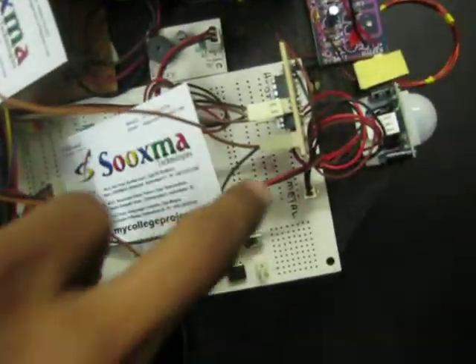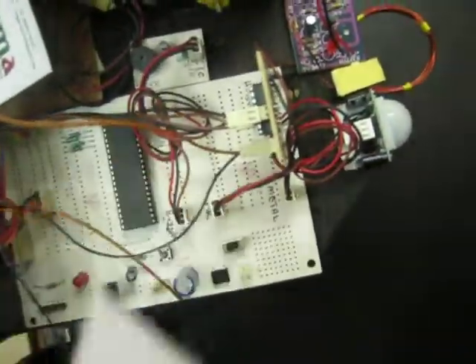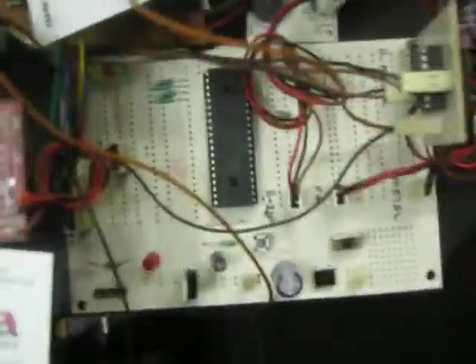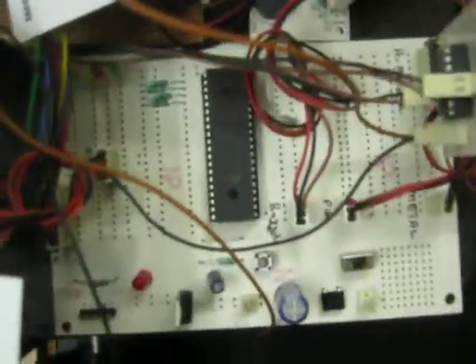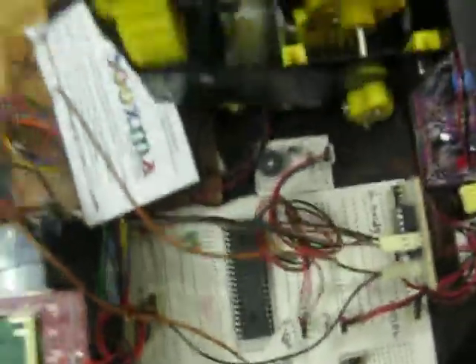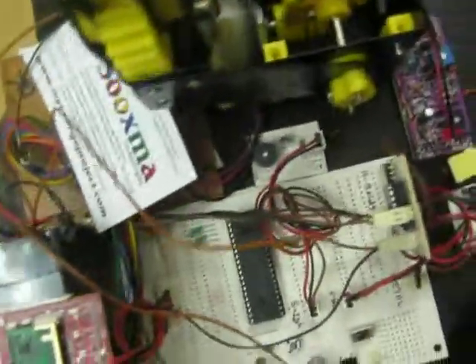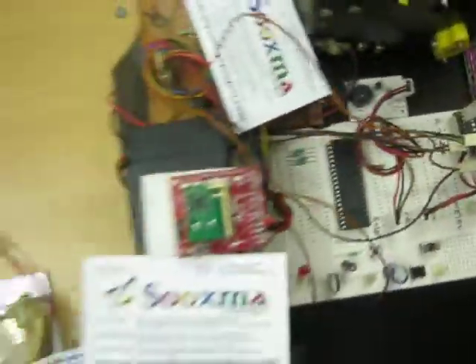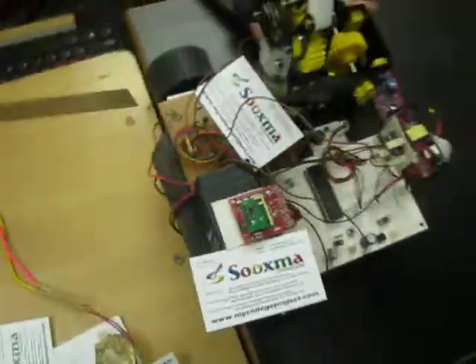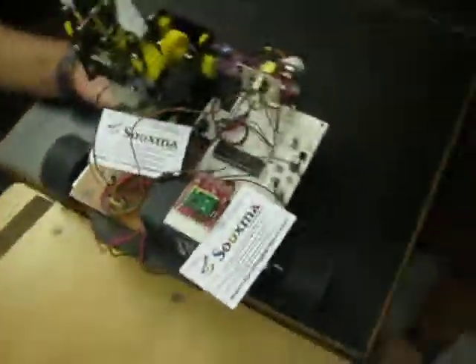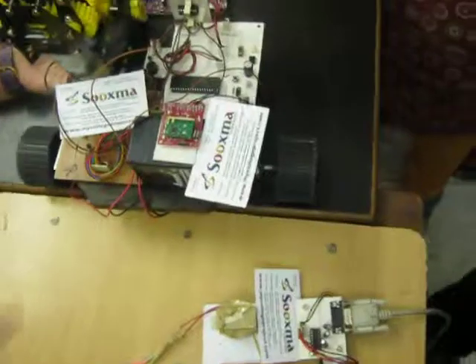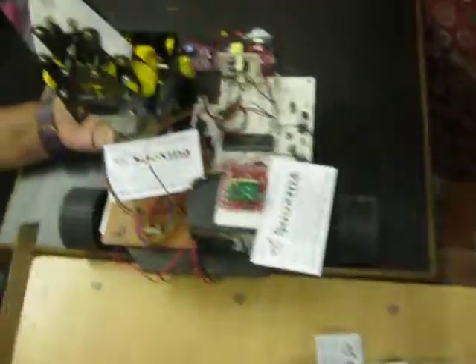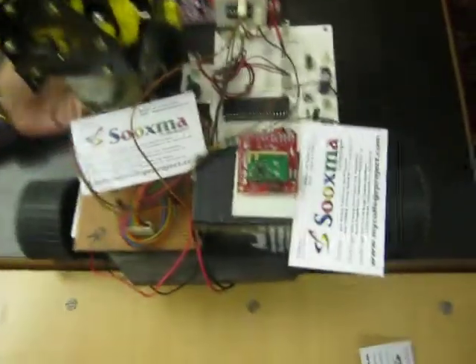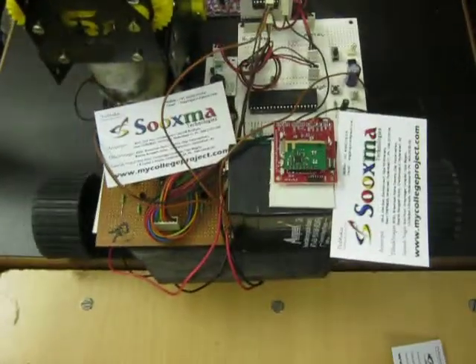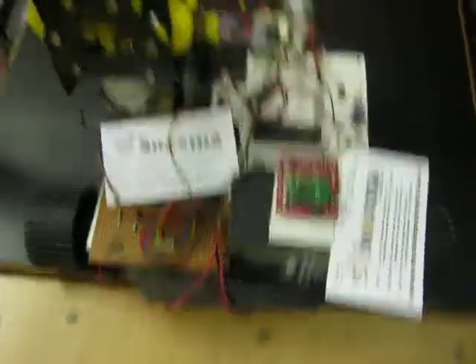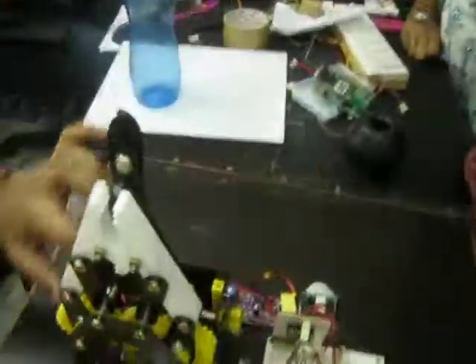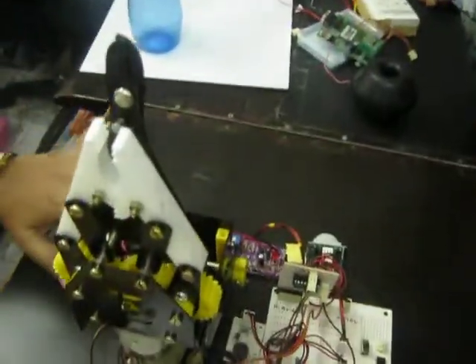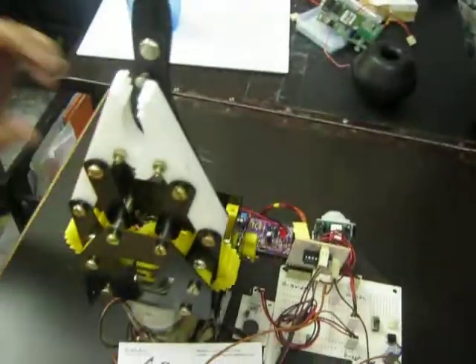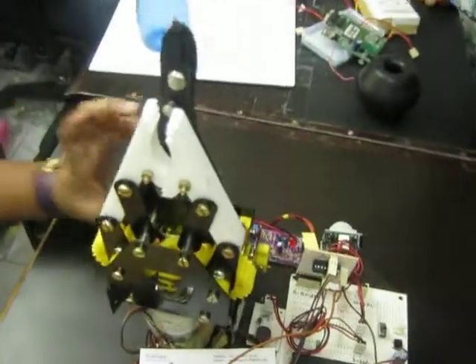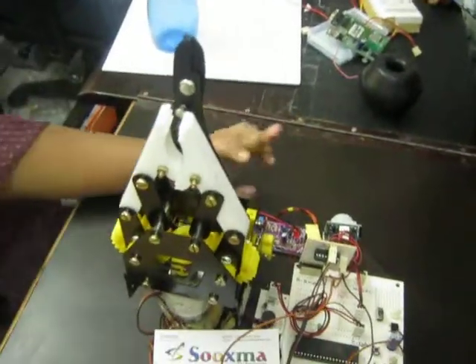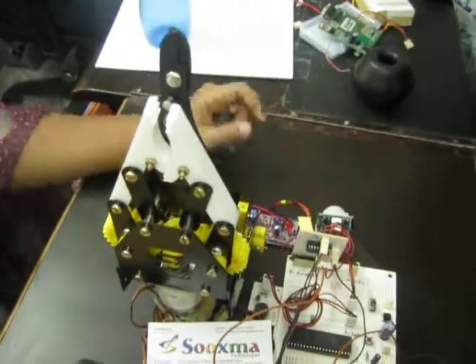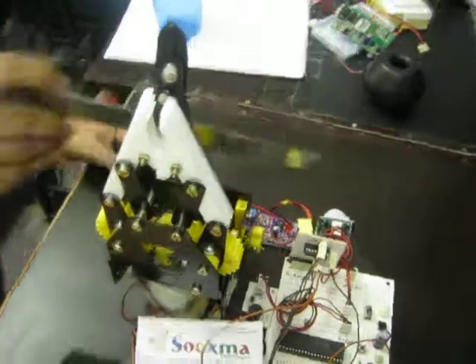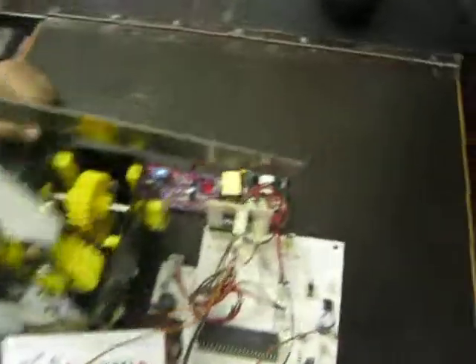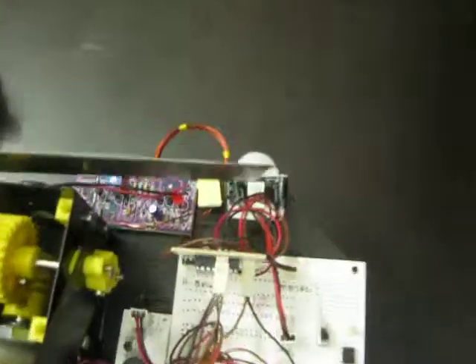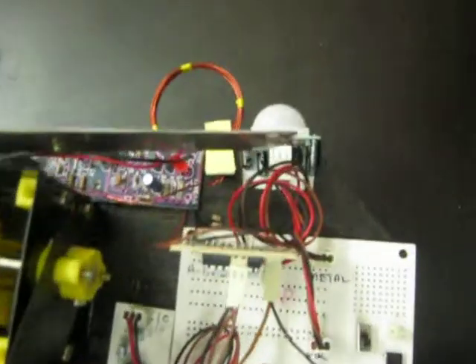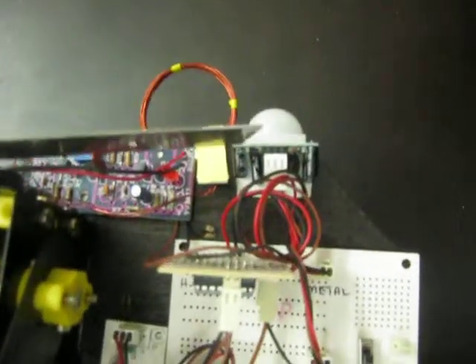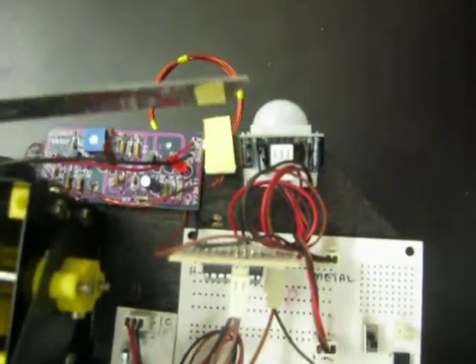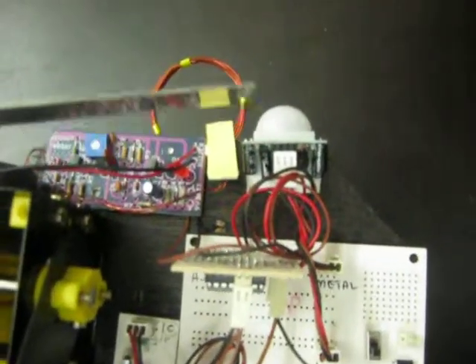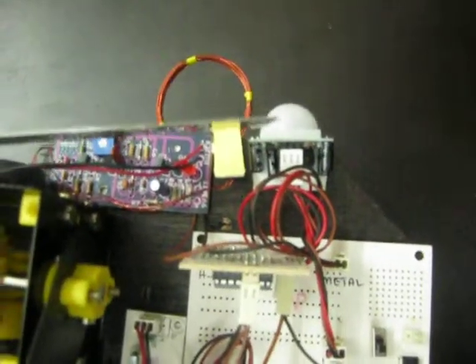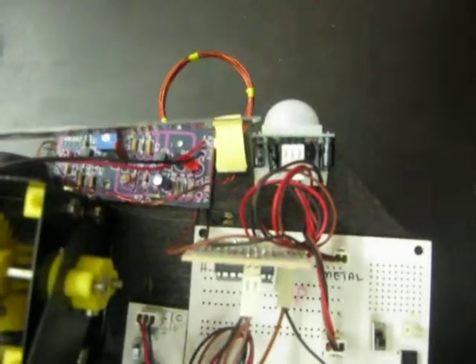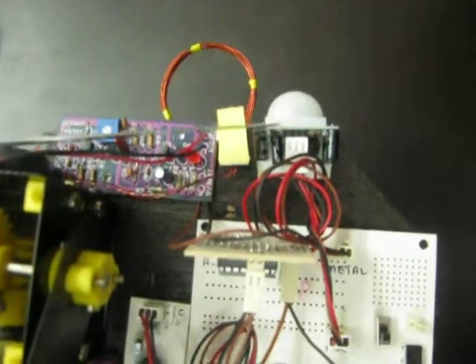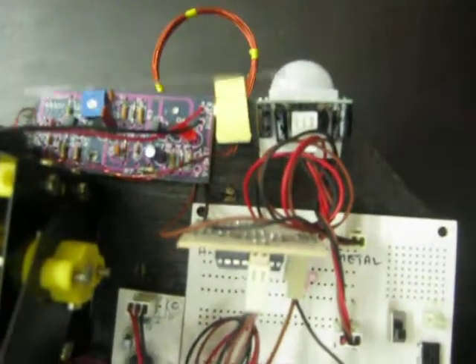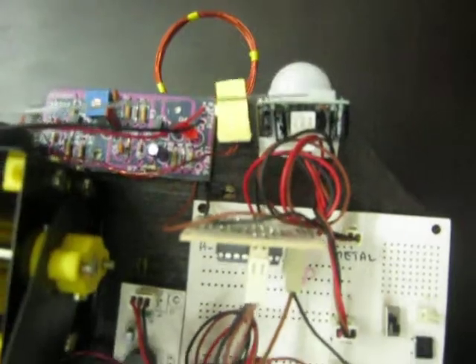Forward movement, backward movement, left and right are given to the robot from the PC. This is the arm operation. Here we are using two sensors. This is a PIR sensor — a passive infrared sensor — which is used to identify live human beings.